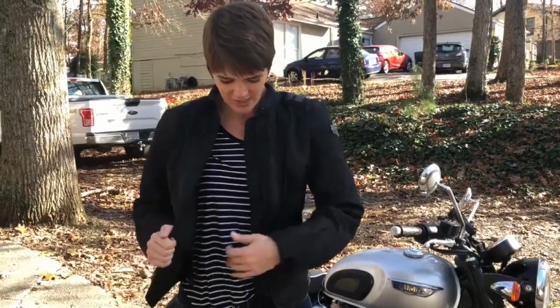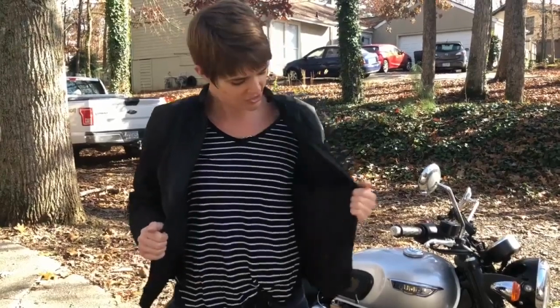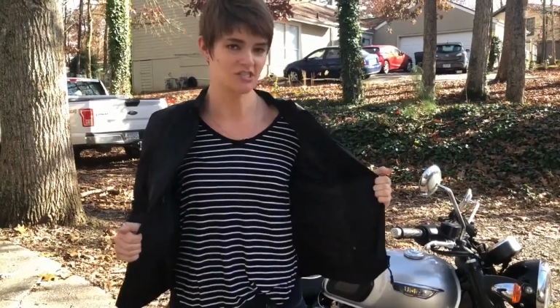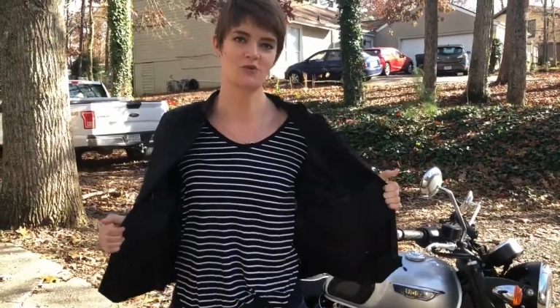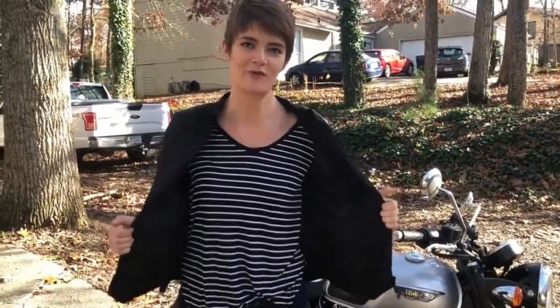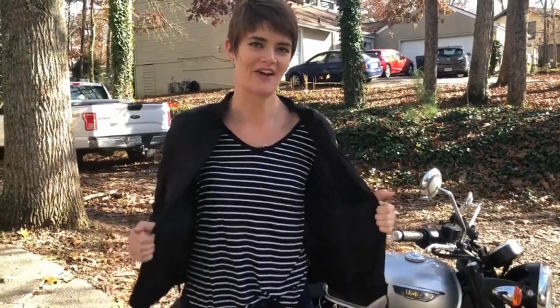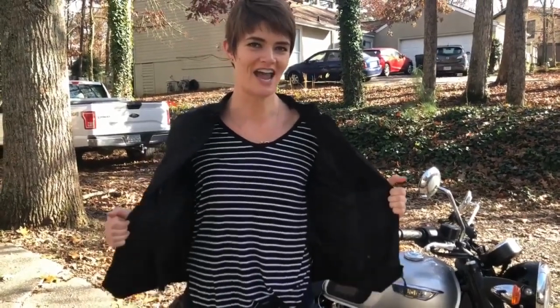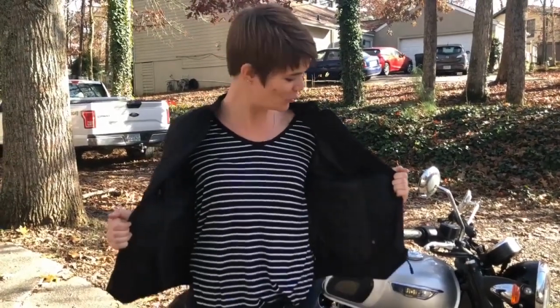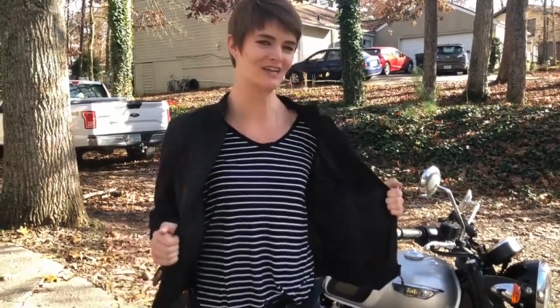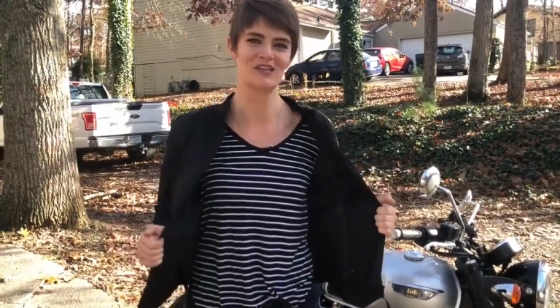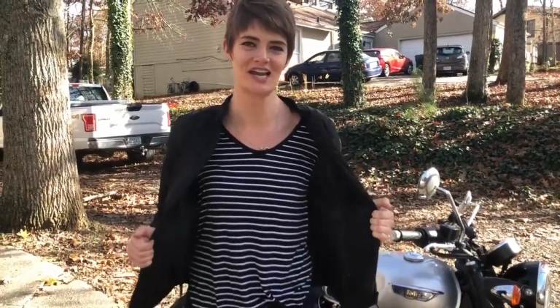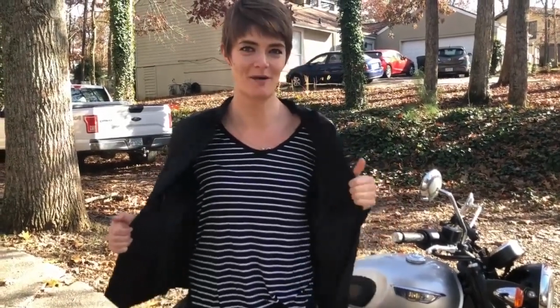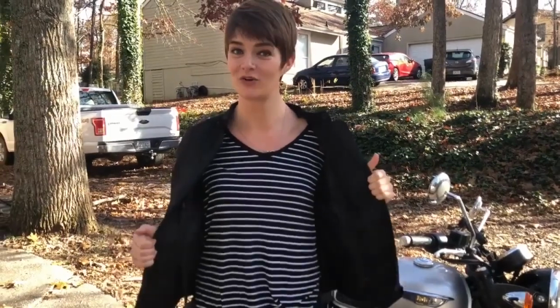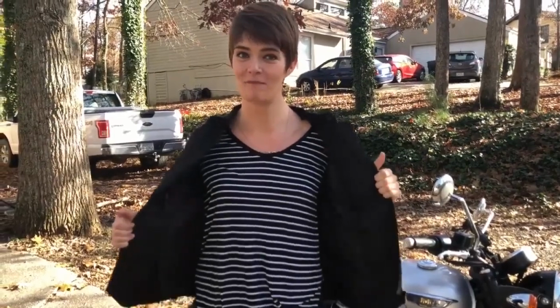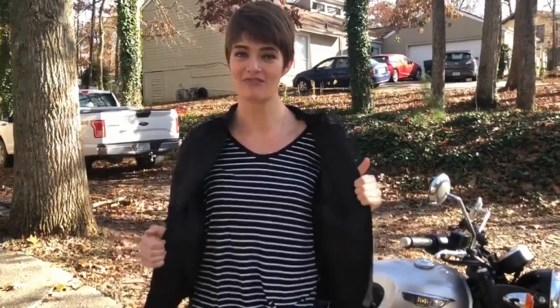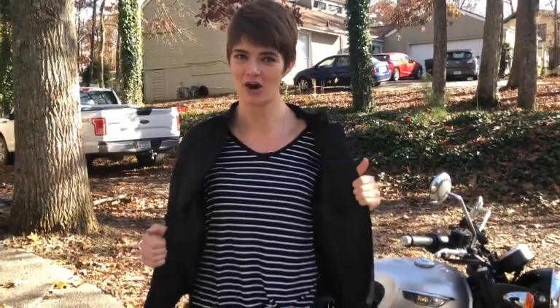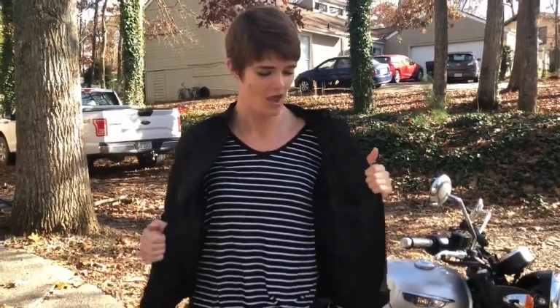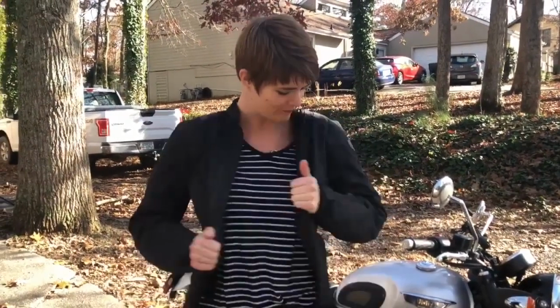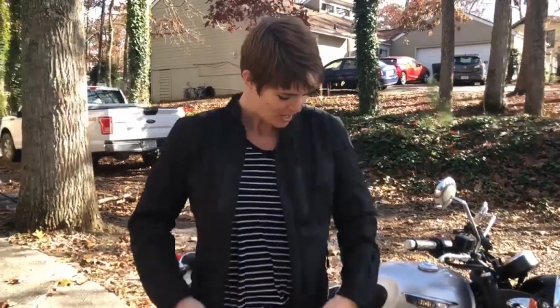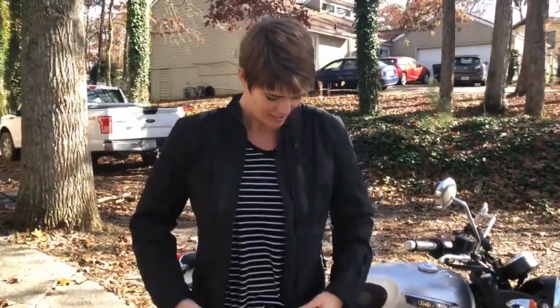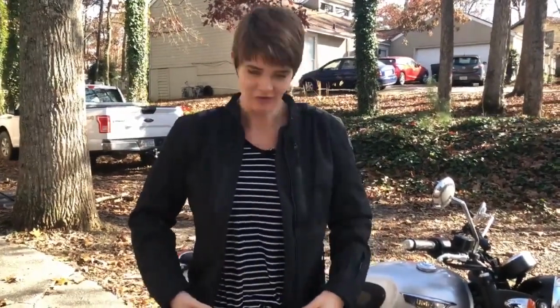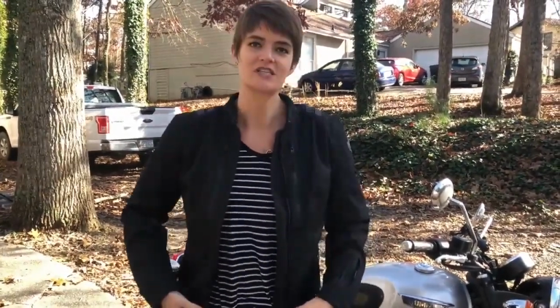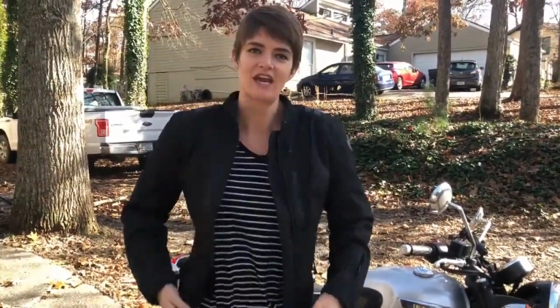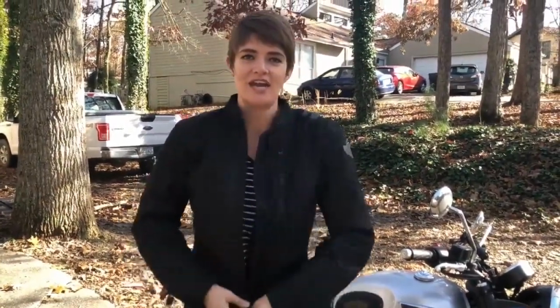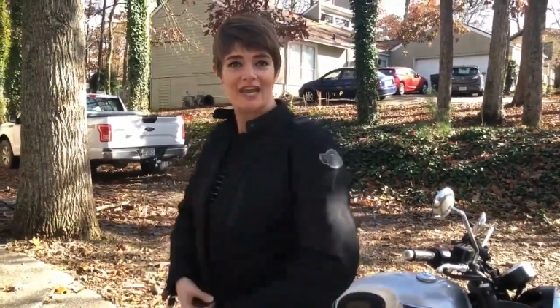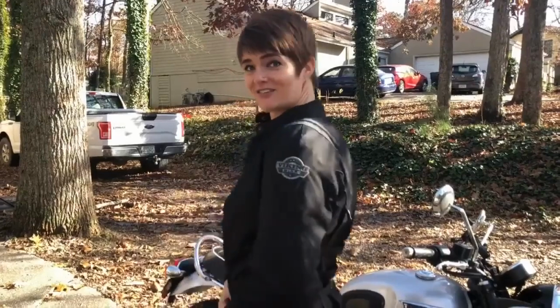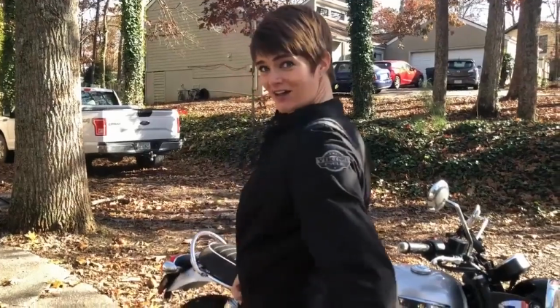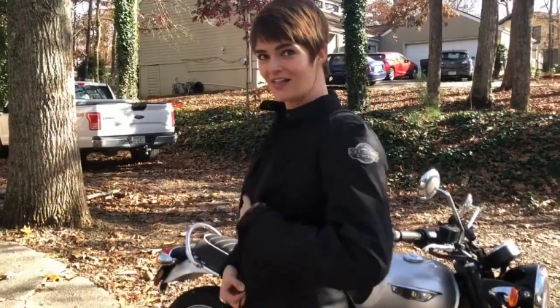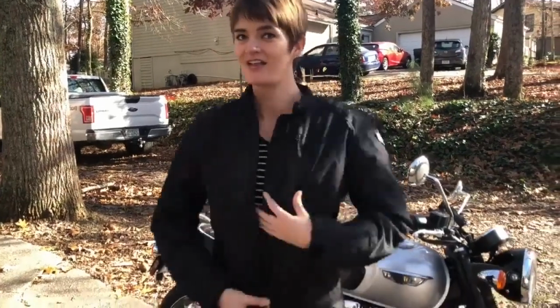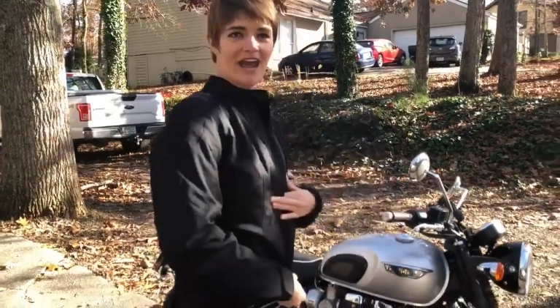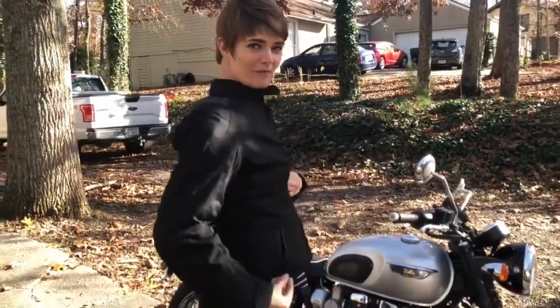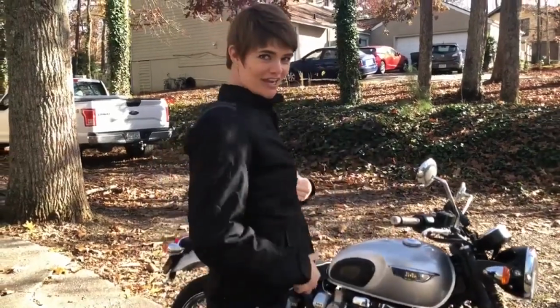The inside of the jacket is also great with pockets. I have so many things stored in this jacket, including my firearm. It is perfect for concealed carry and you can't even tell that I have one in my jacket.